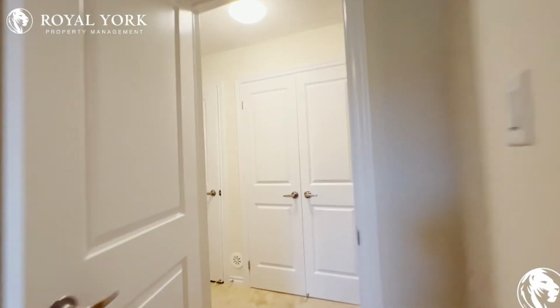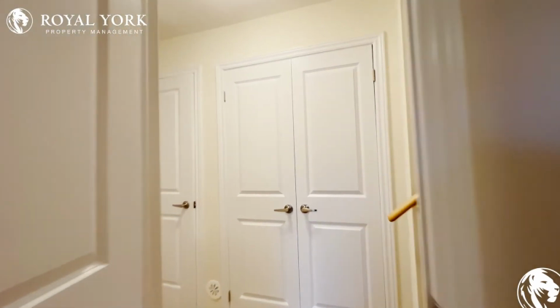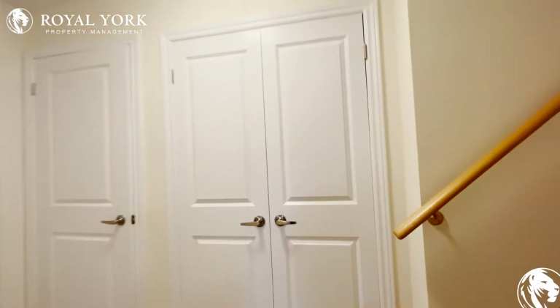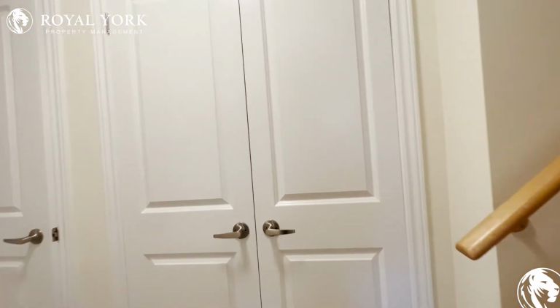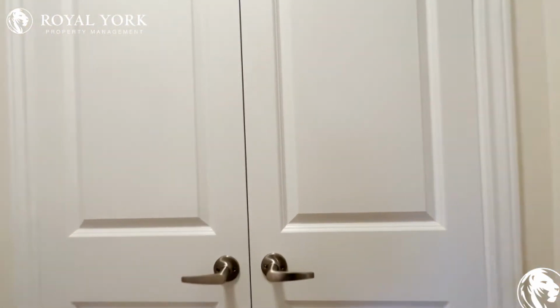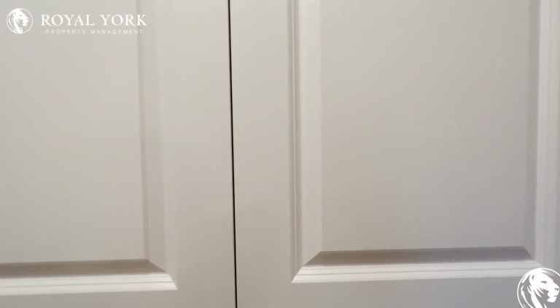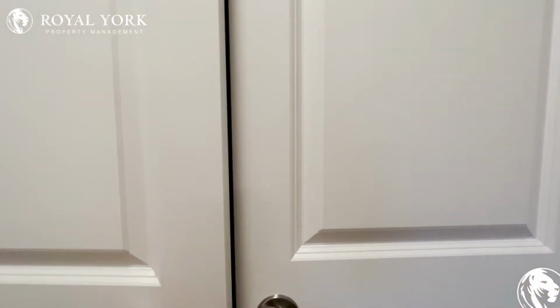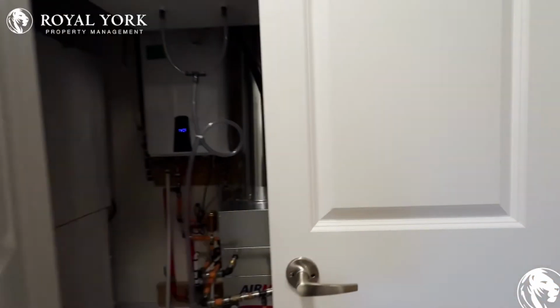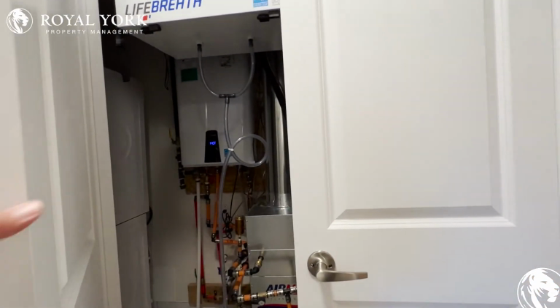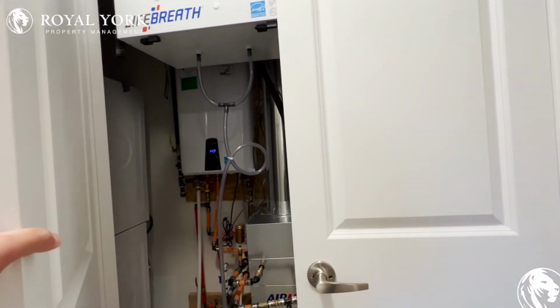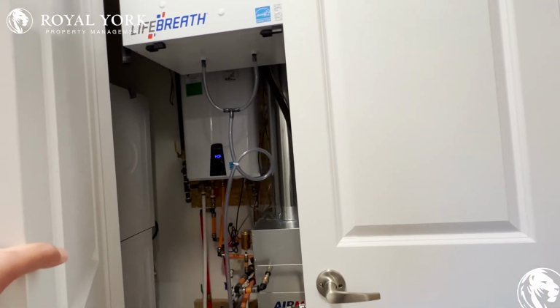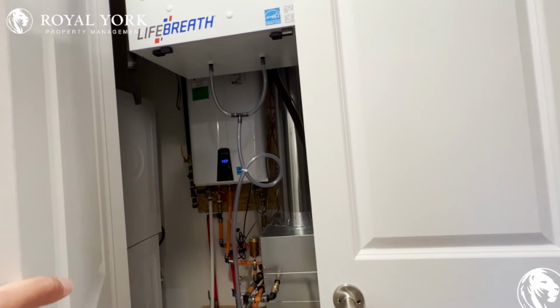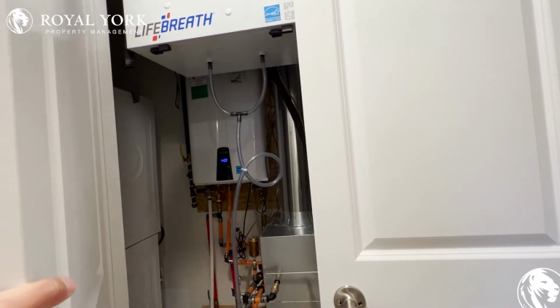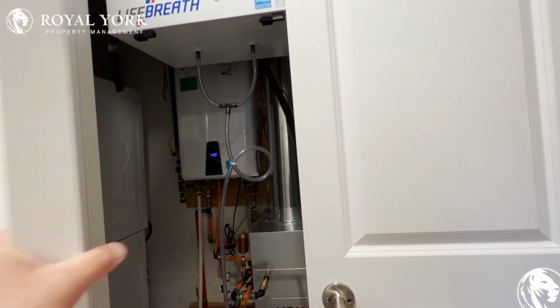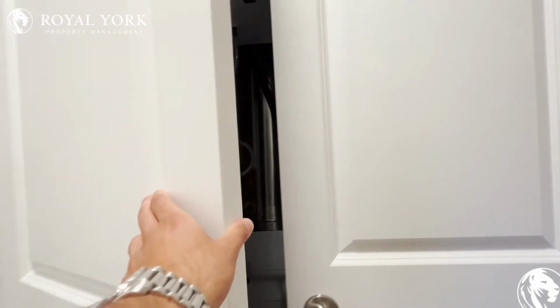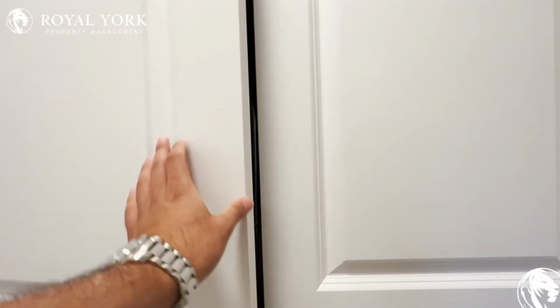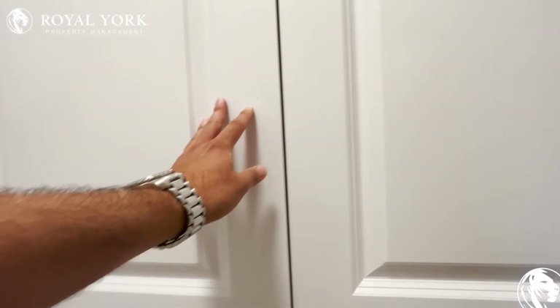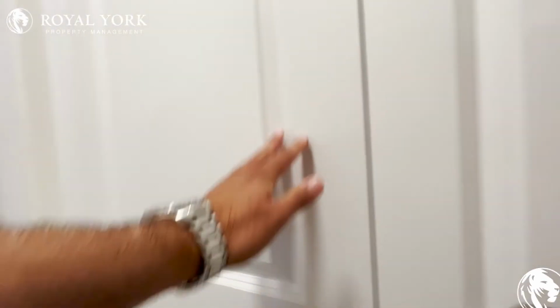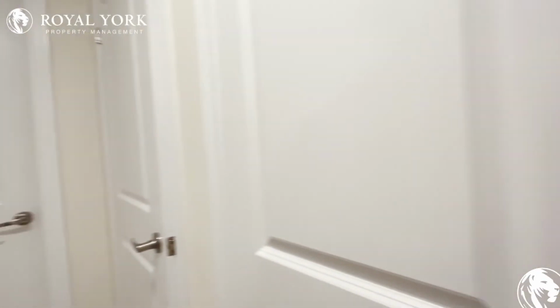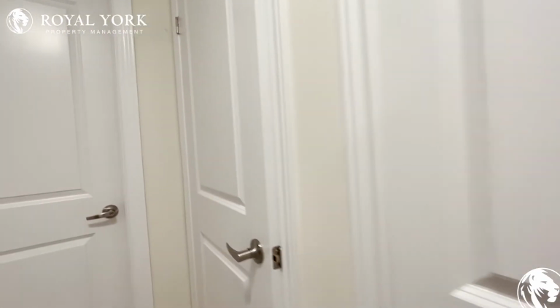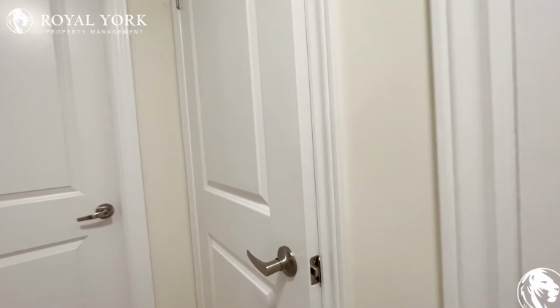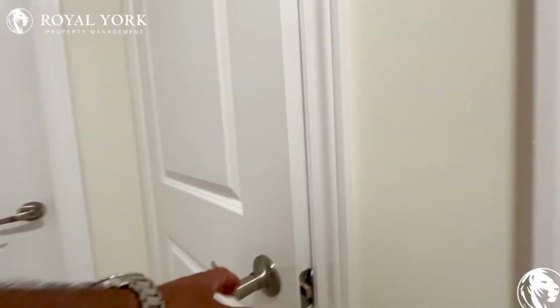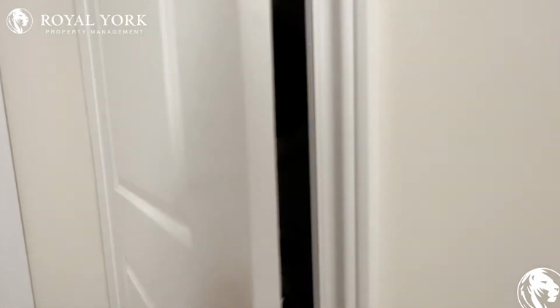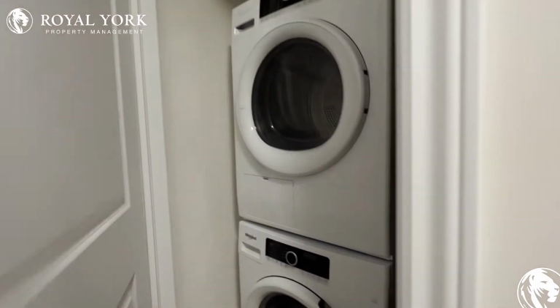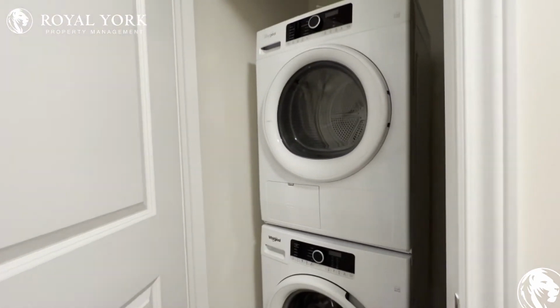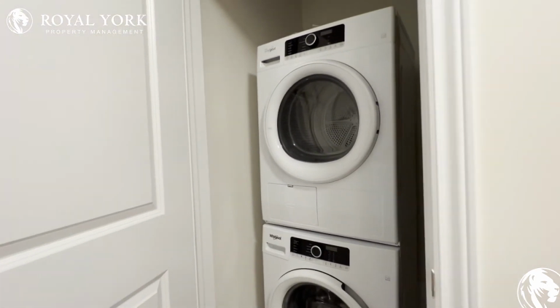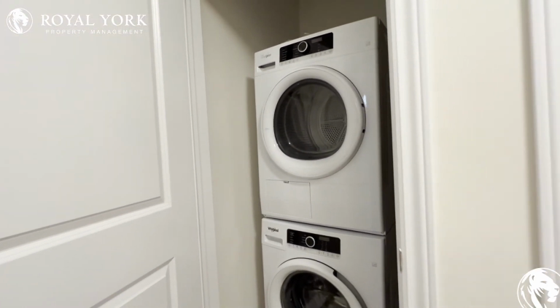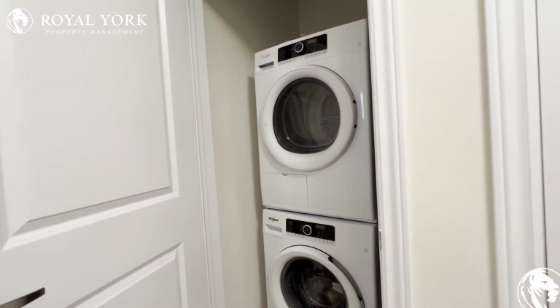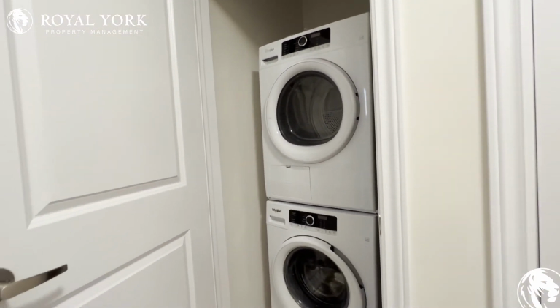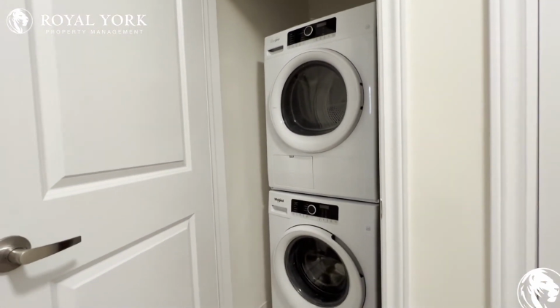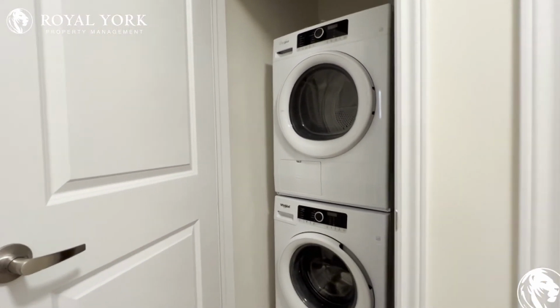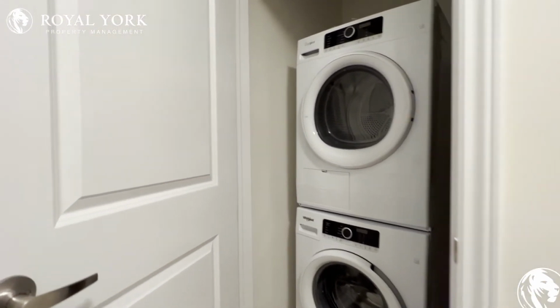Just across this, we have our closet space which has all the utilities in there — you can use that for brooms and other things. And then you have your ensuite Whirlpool washer and dryer.